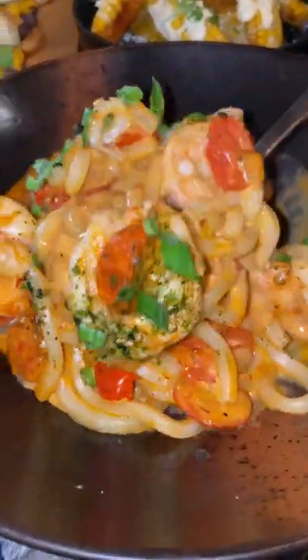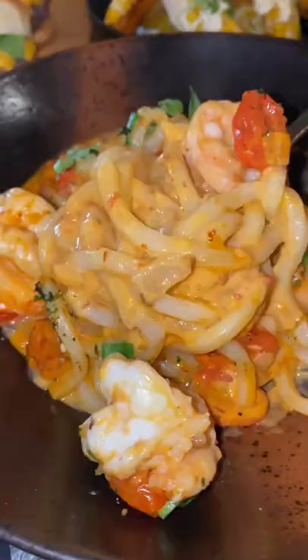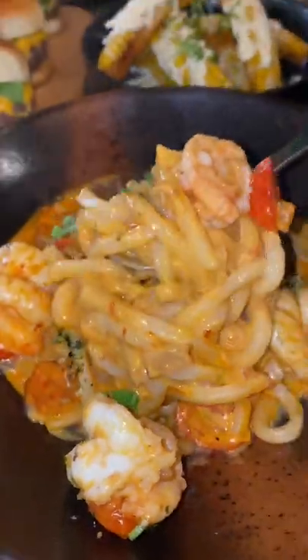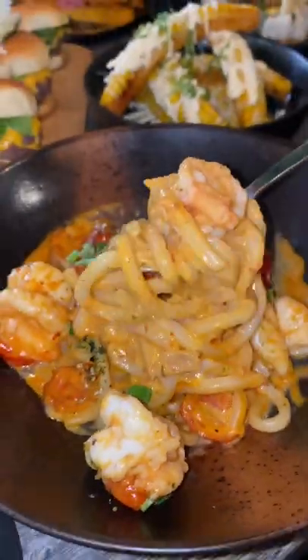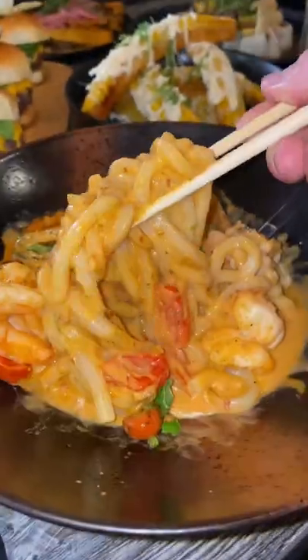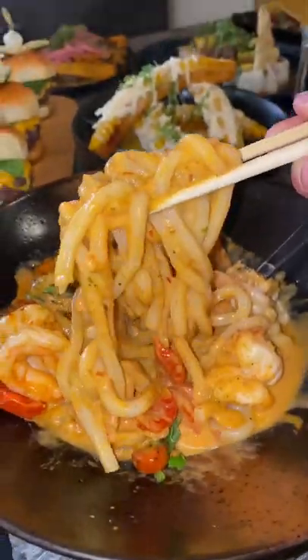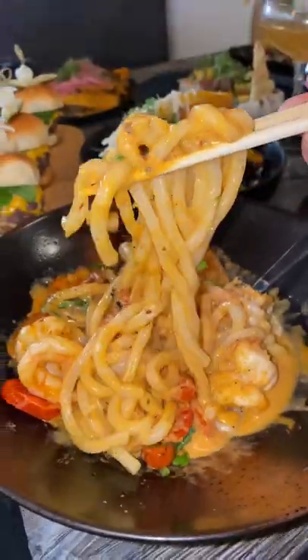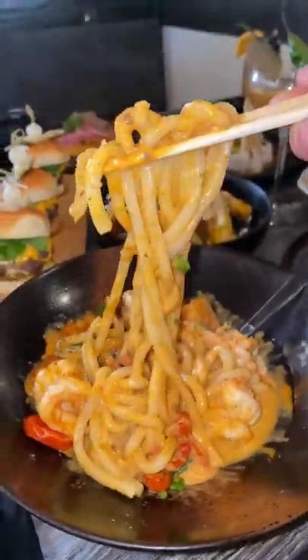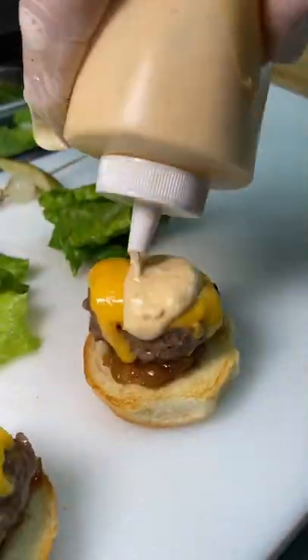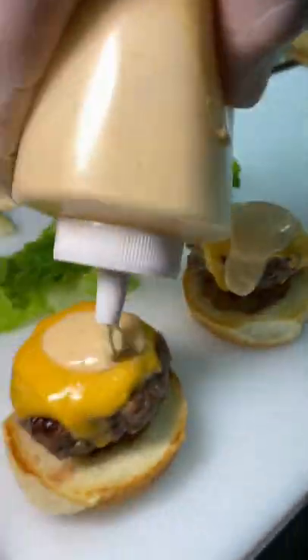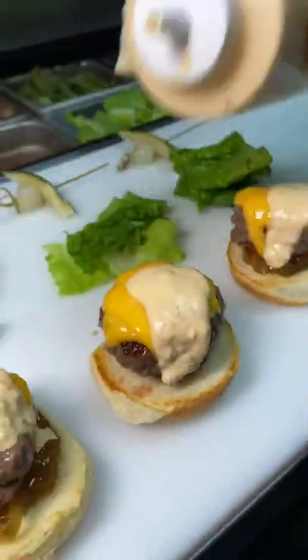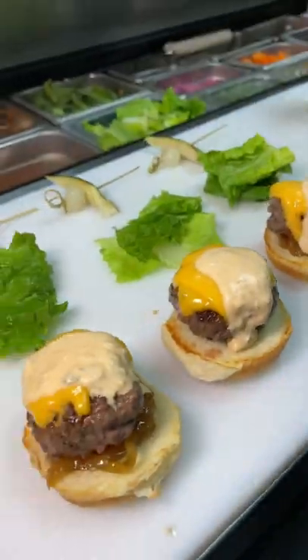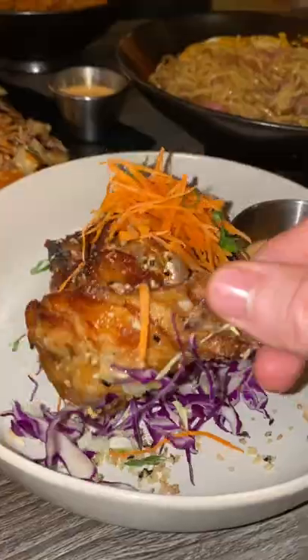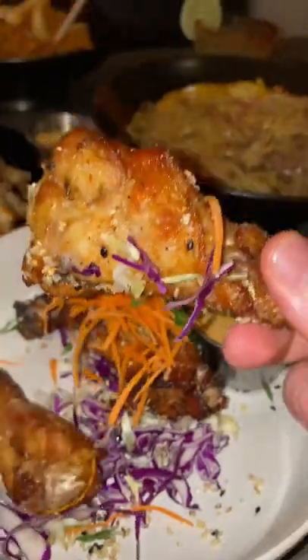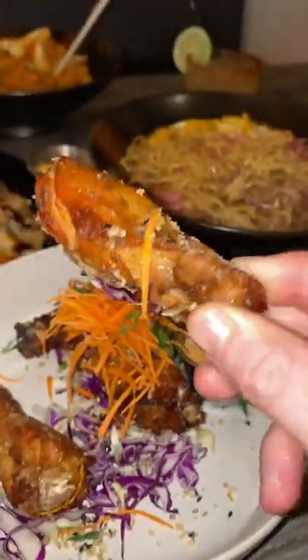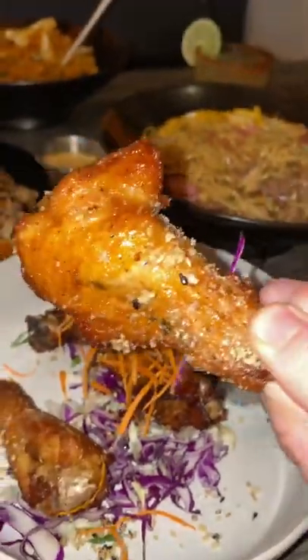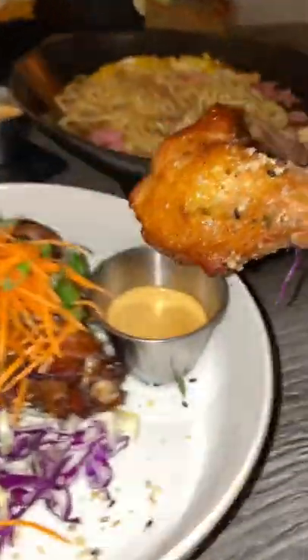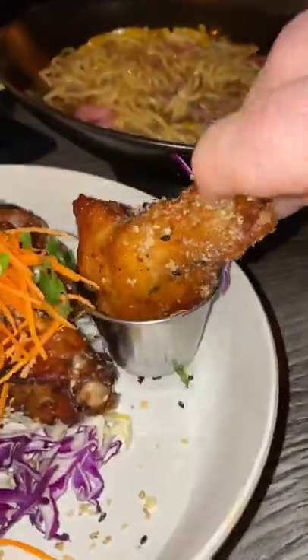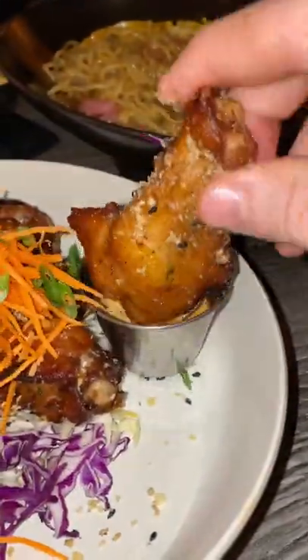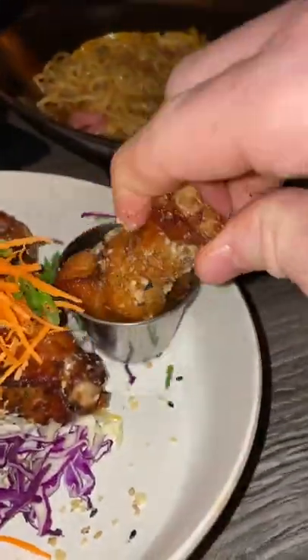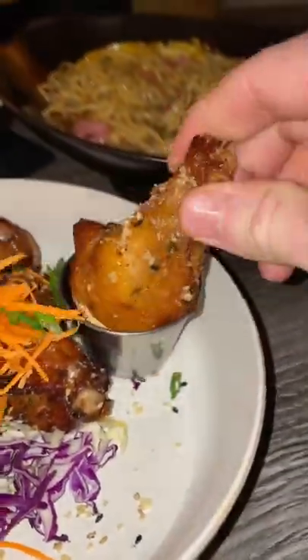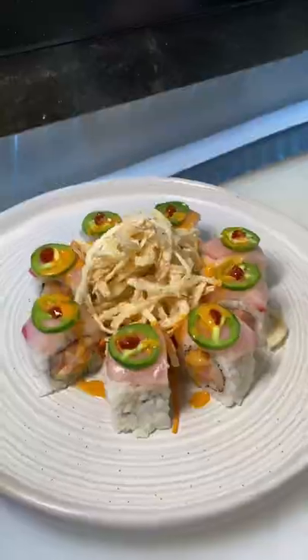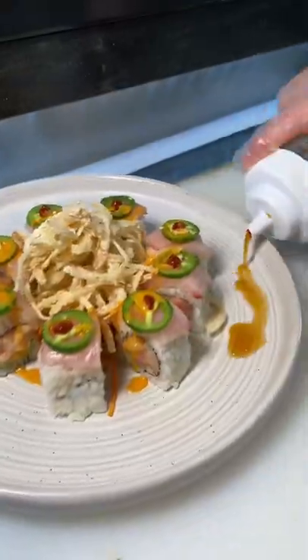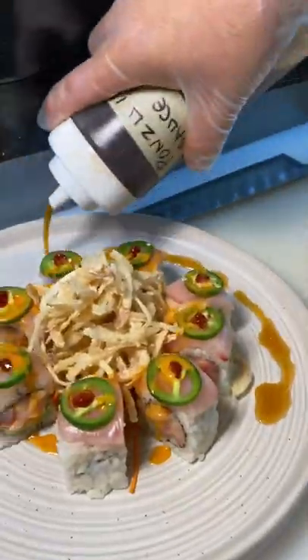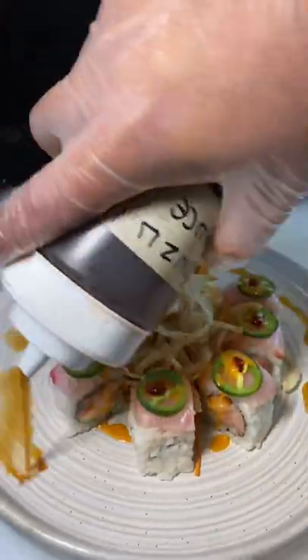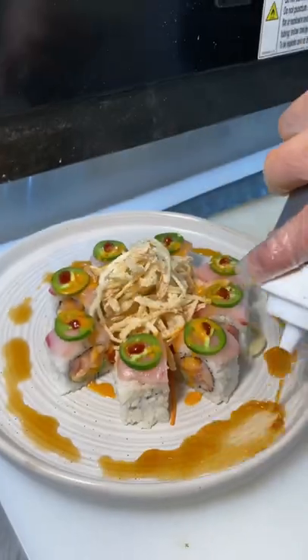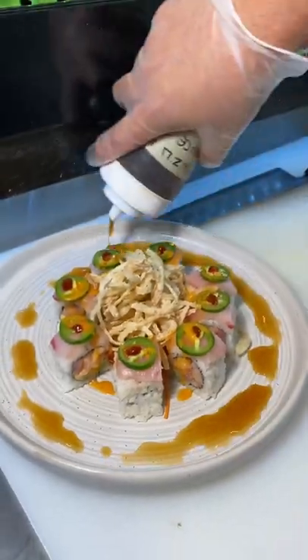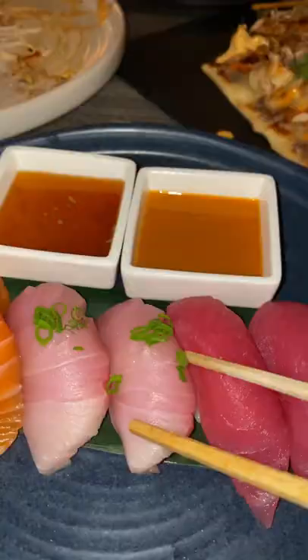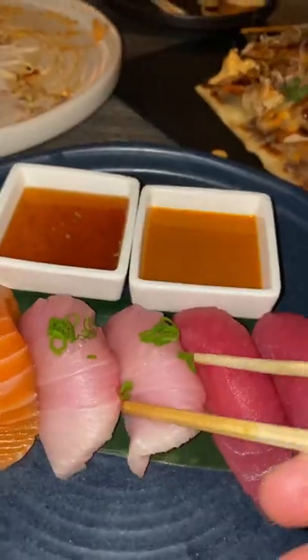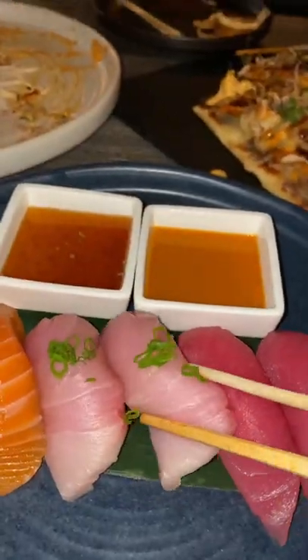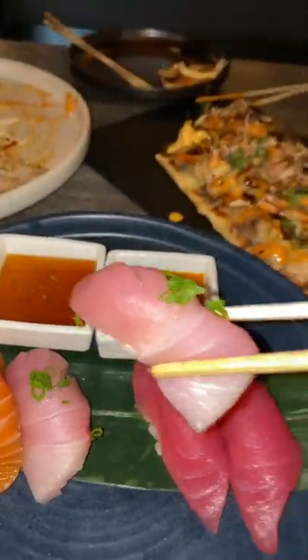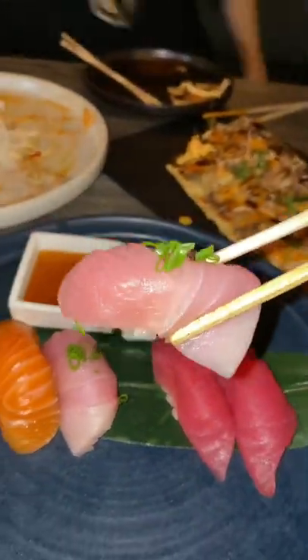This dish is one you absolutely have to get — it's the creamy udon noodles. It's kind of spicy with shrimp. Phenomenal. They also have wagyu sliders, salt and pepper wings, and more. All of the tapas are phenomenal, but I promise the highlight is their sushi offerings. All their specialty rolls are to die for.